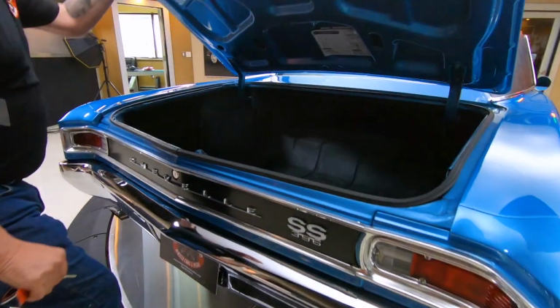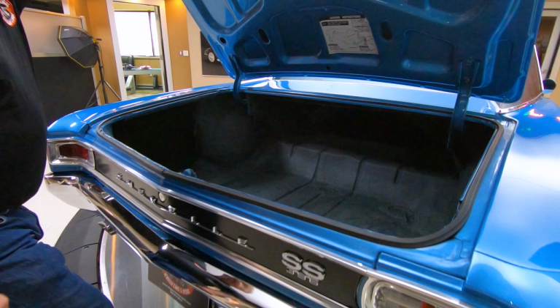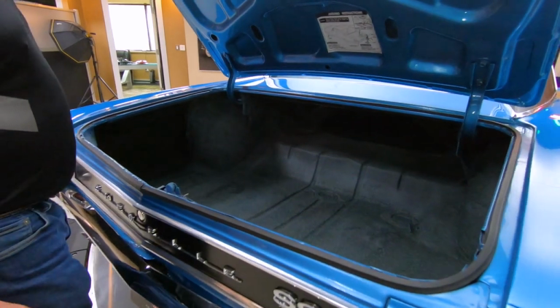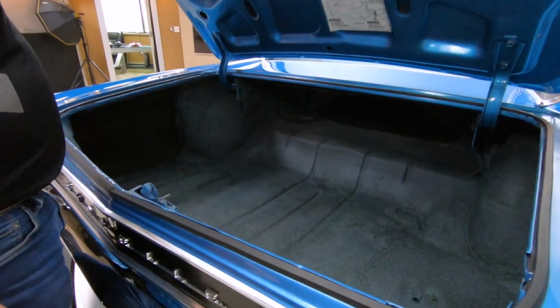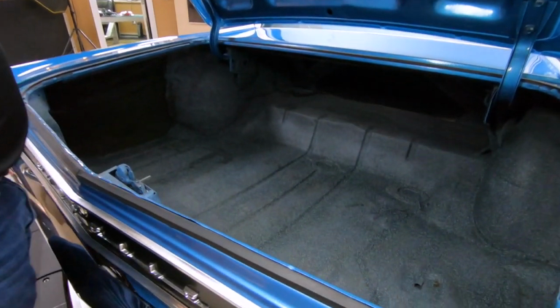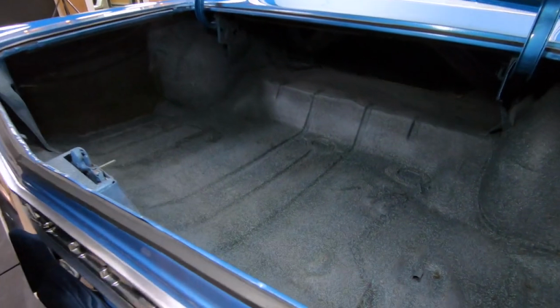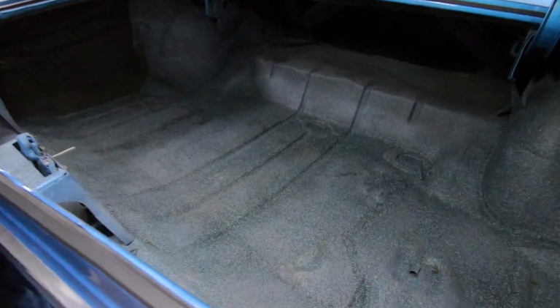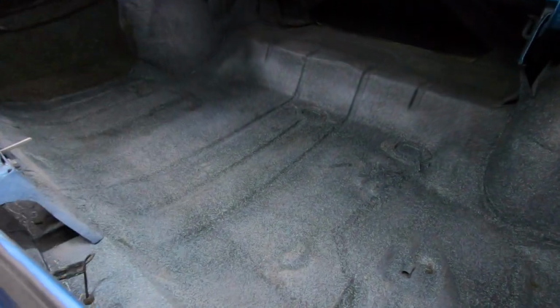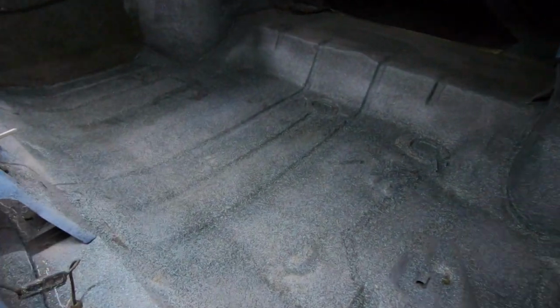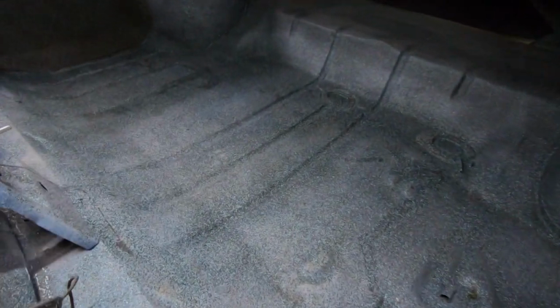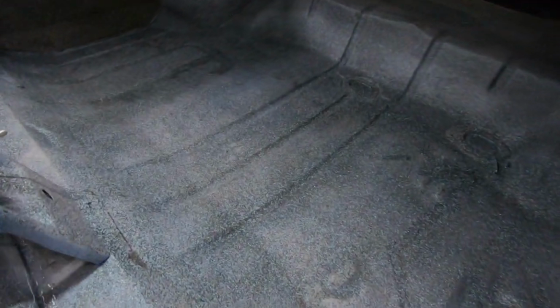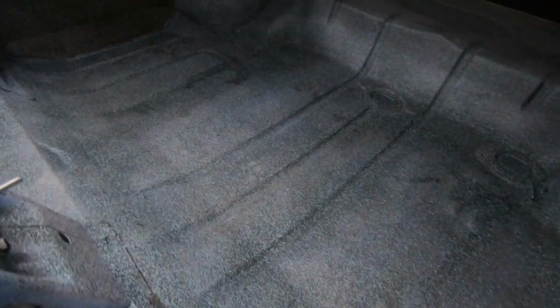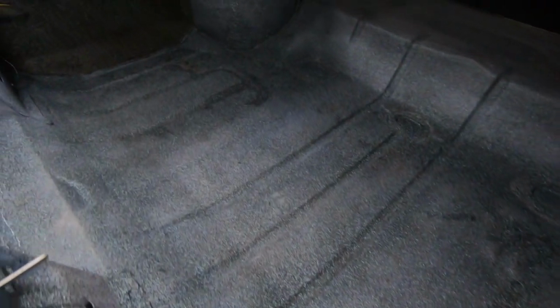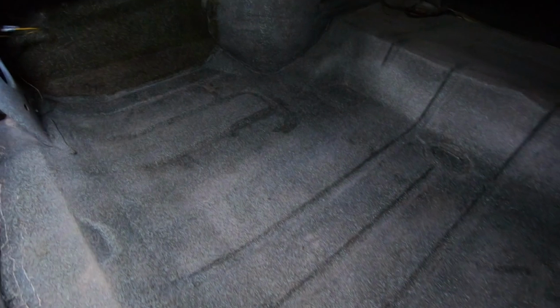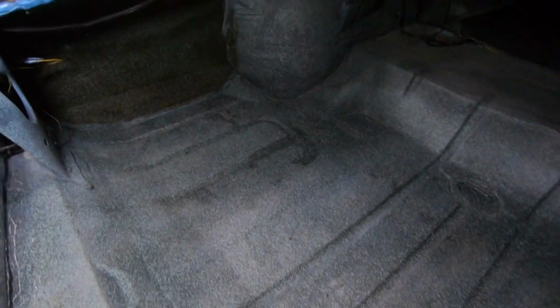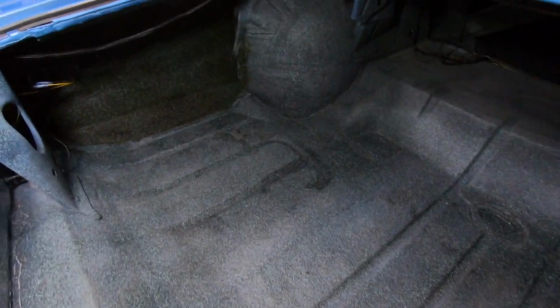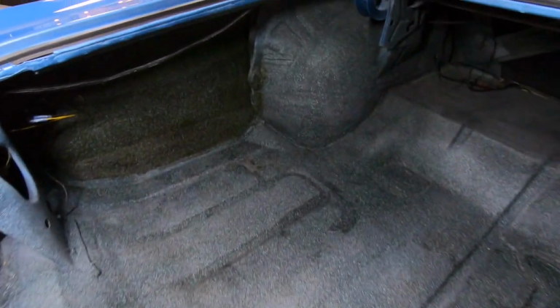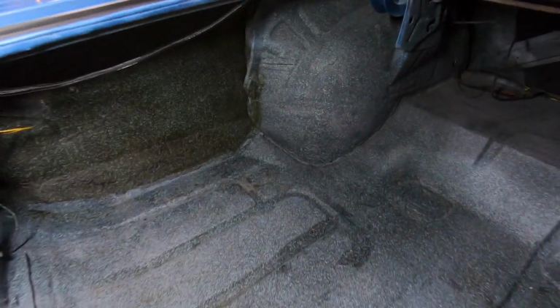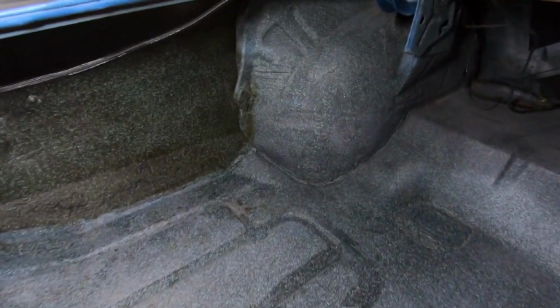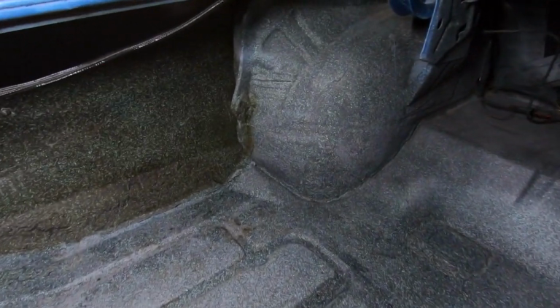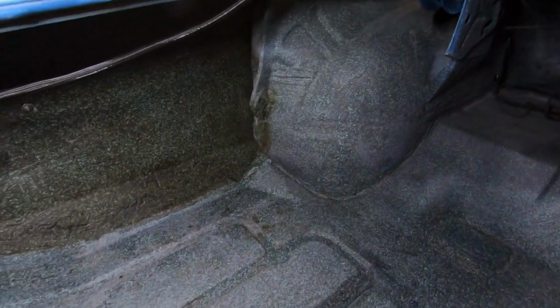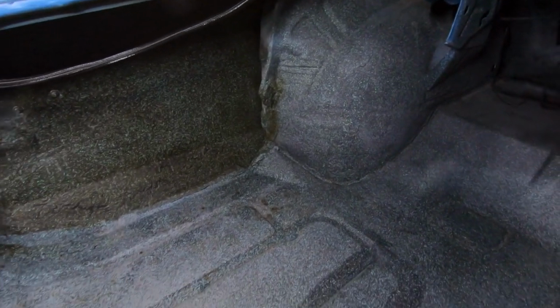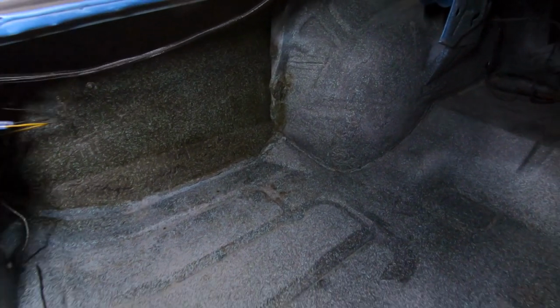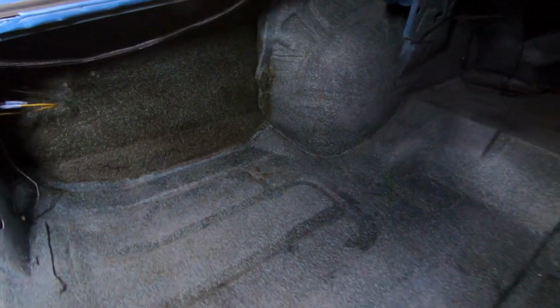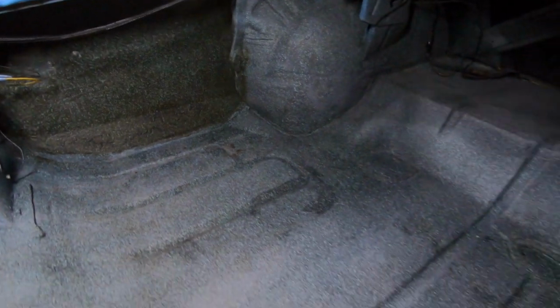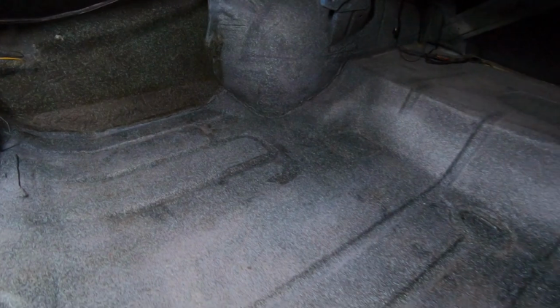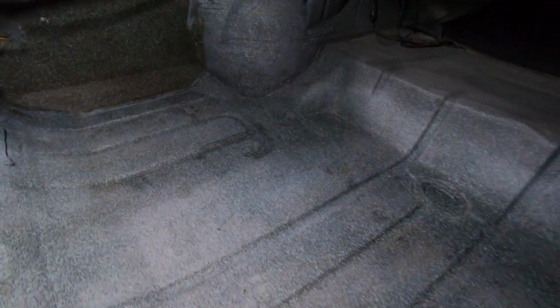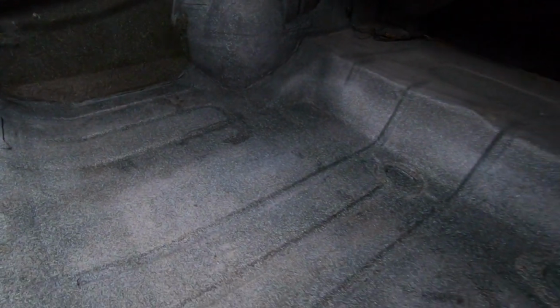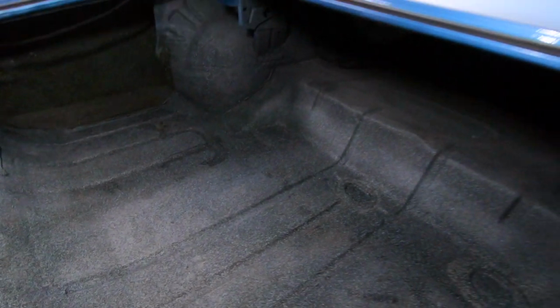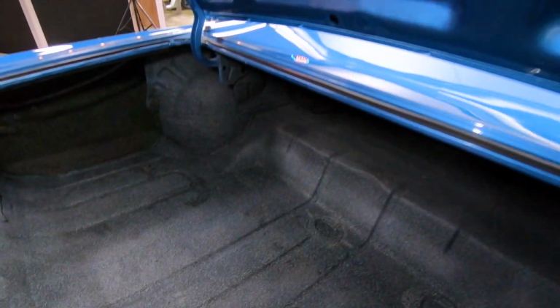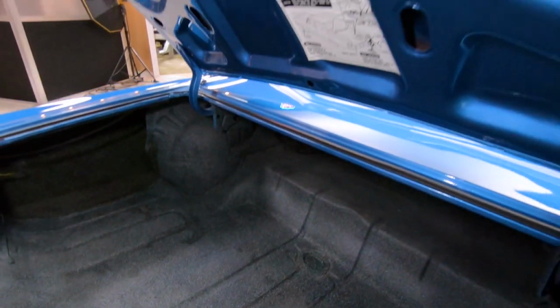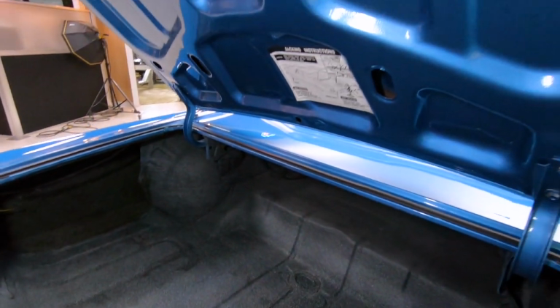Inside the trunk, clean as can be in there also. You can see the wheel wells are in nice shape. The trunk floor is in nice shape. Bottom side of the deck lid also looks beautiful.